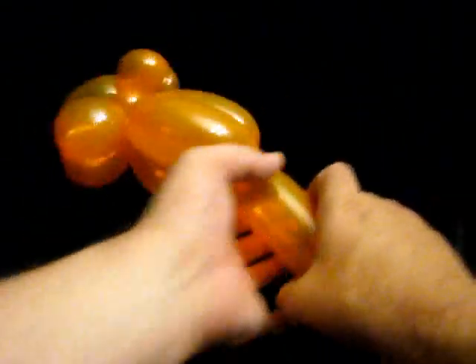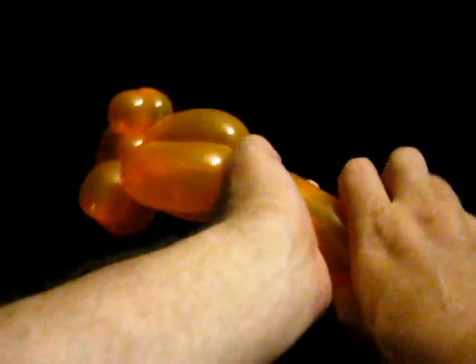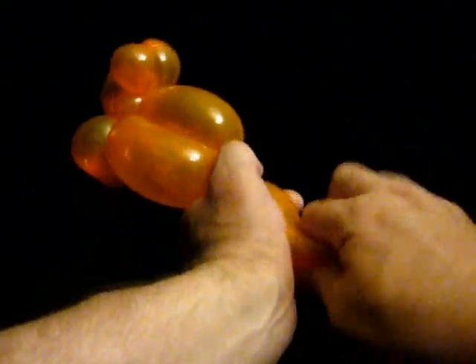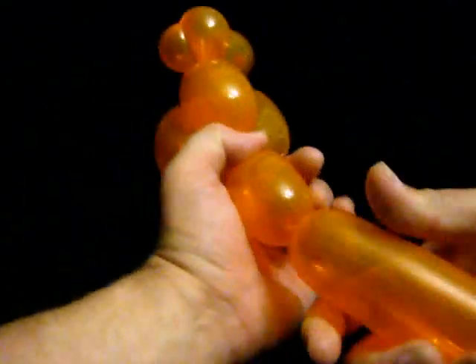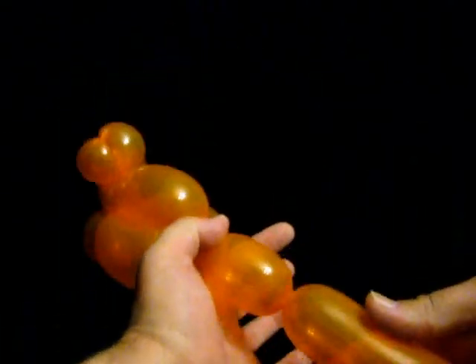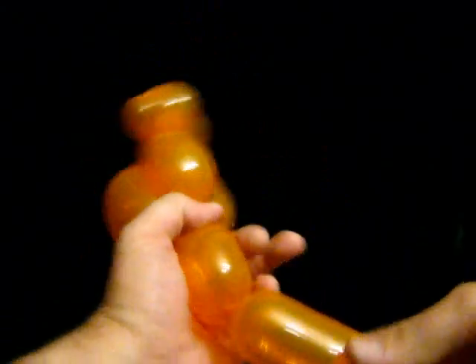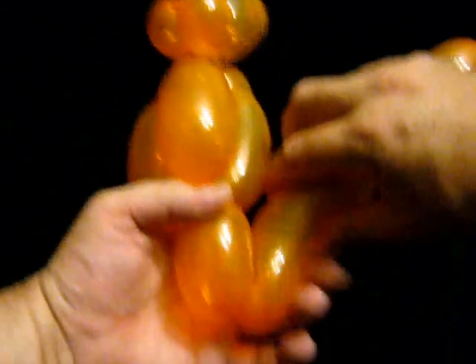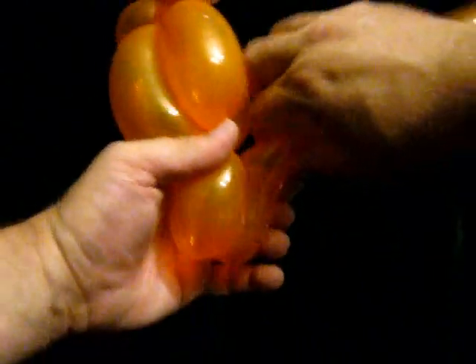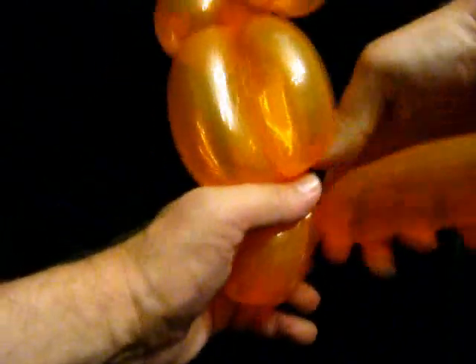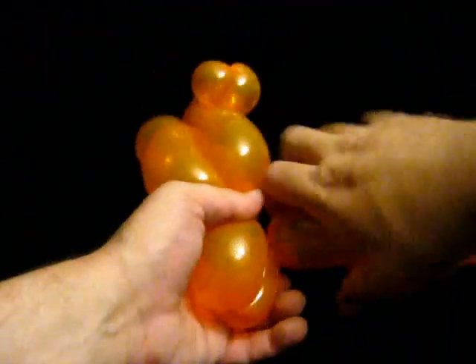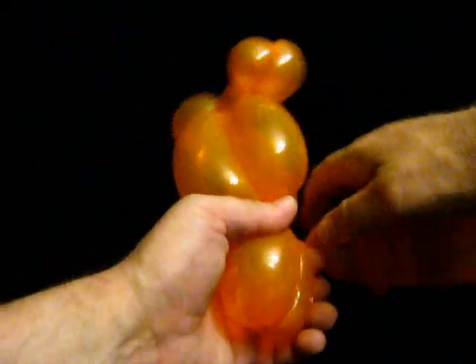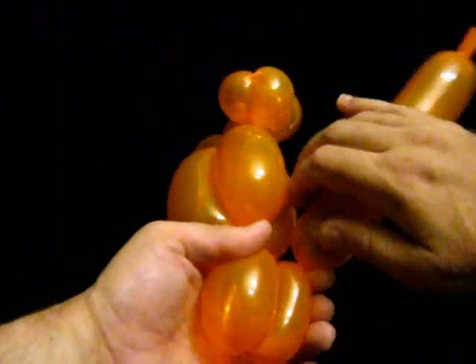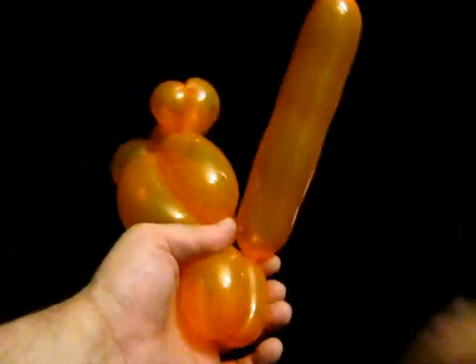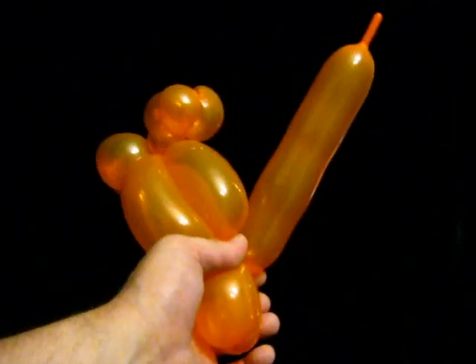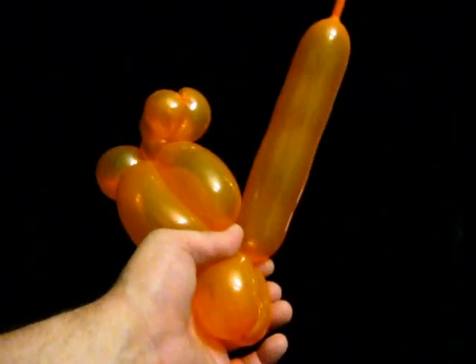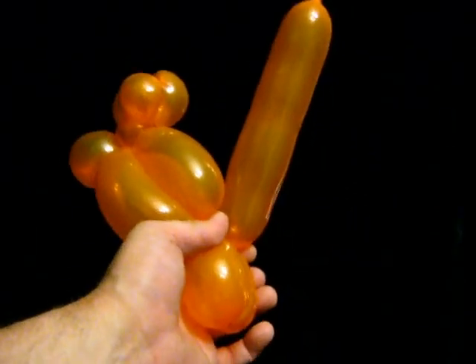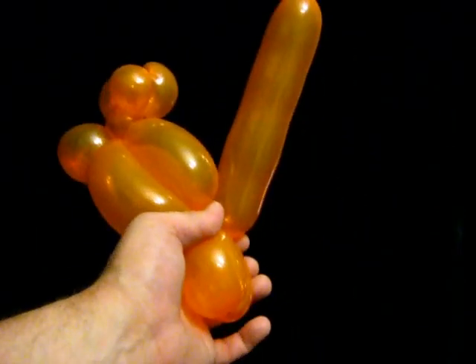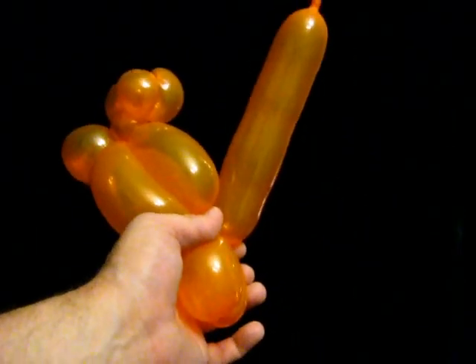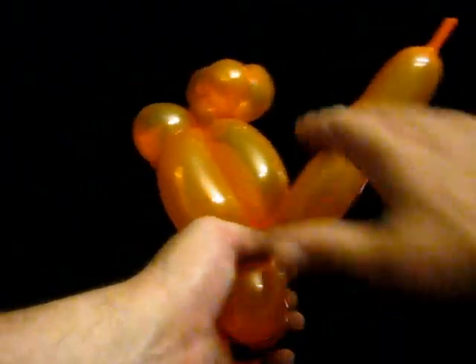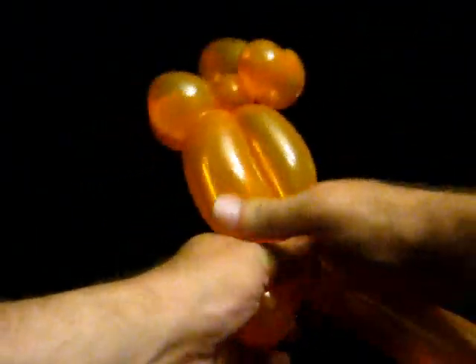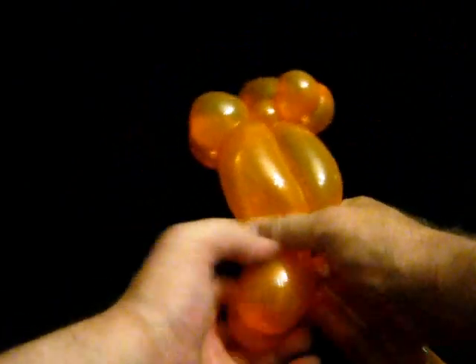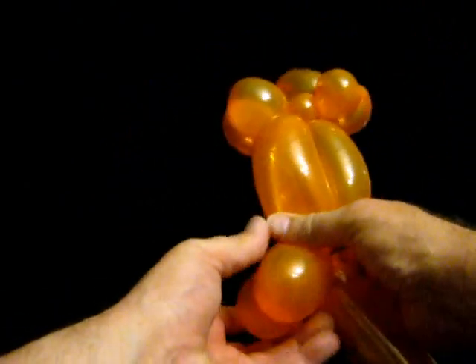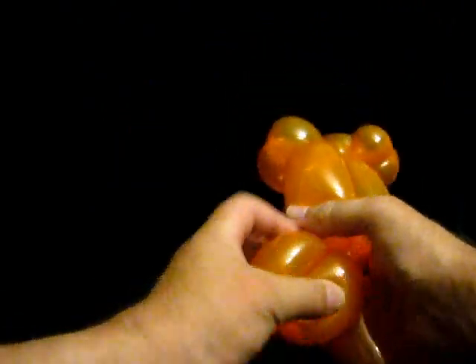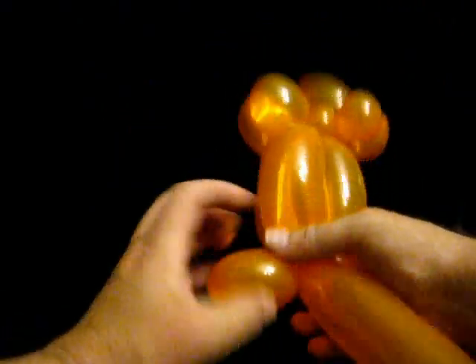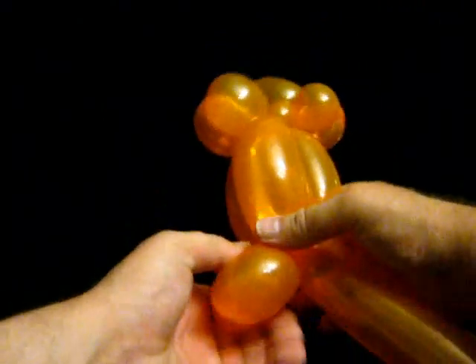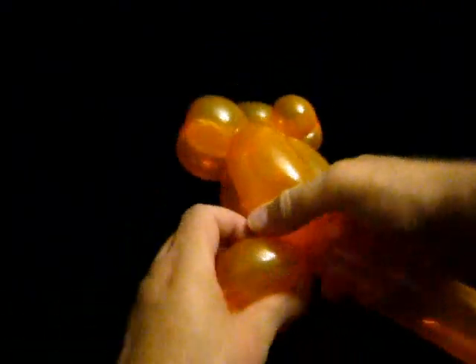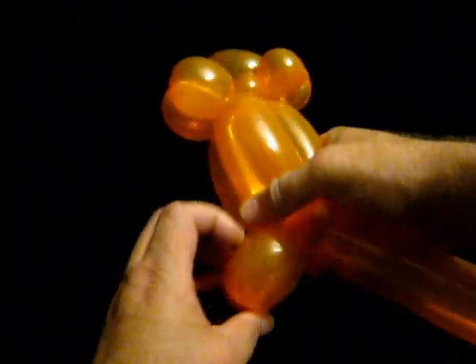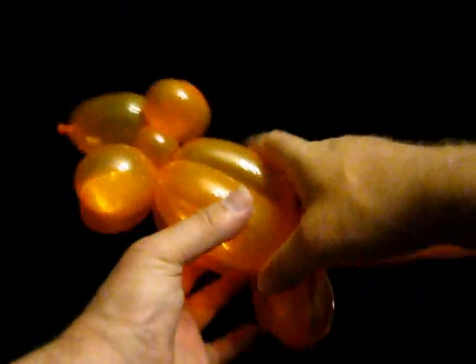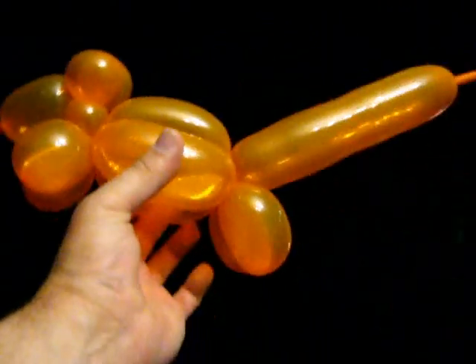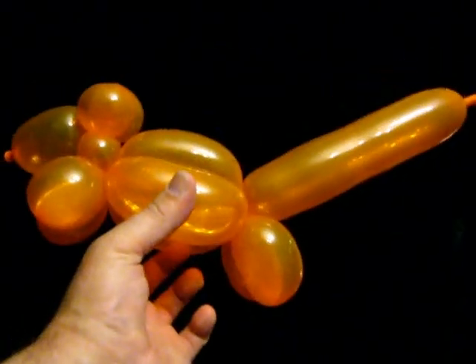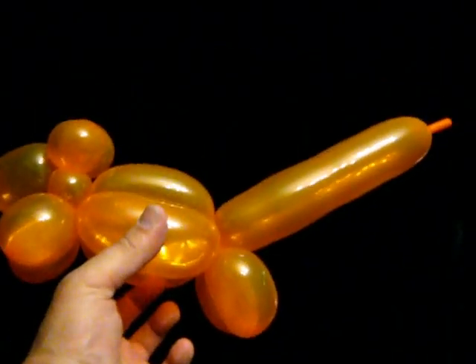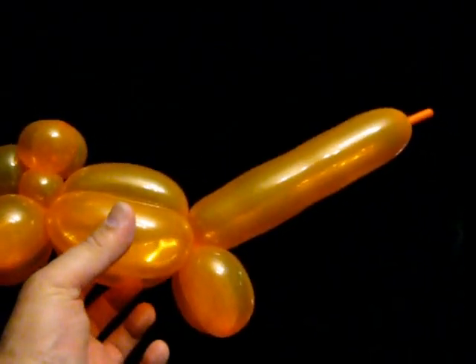I am going to make another pair of one and a quarter inch bubbles and twist those together. Those are going to be the back legs.